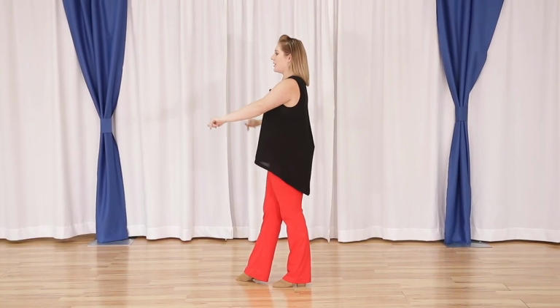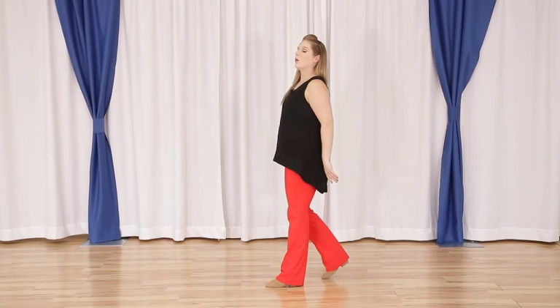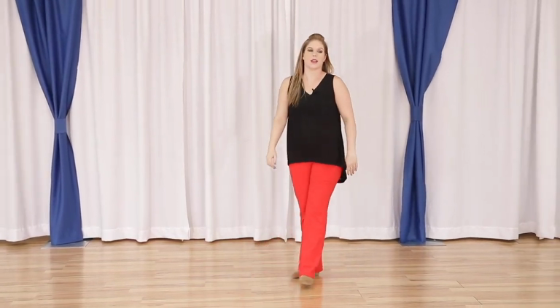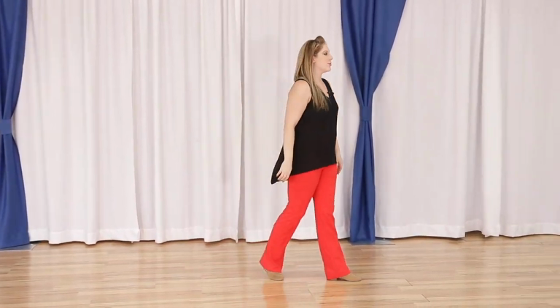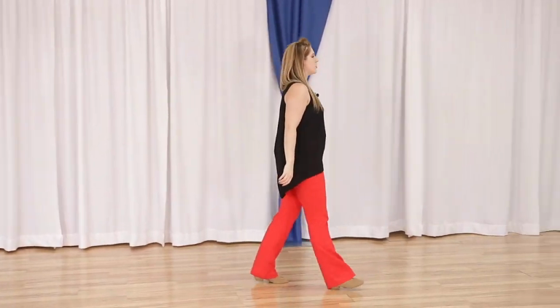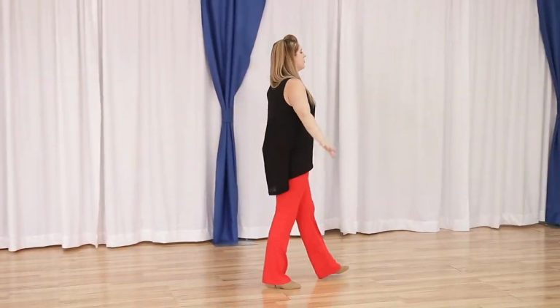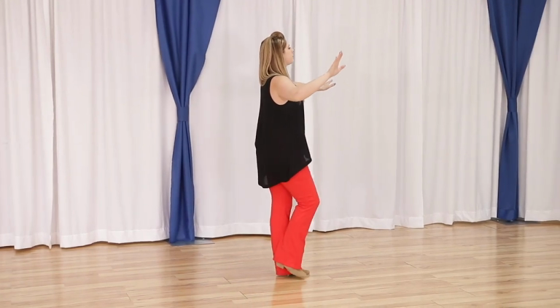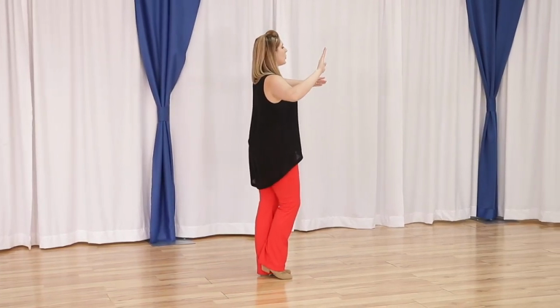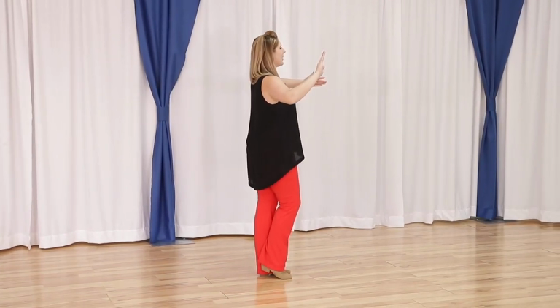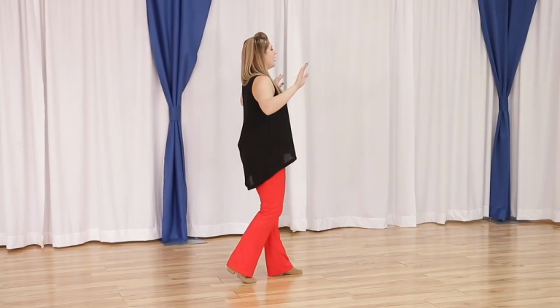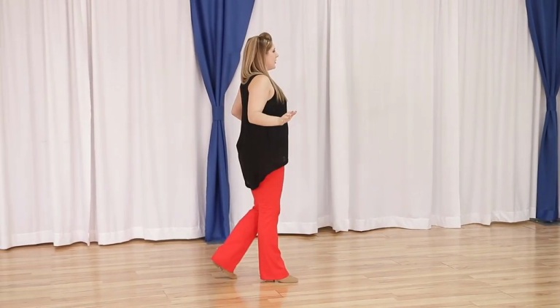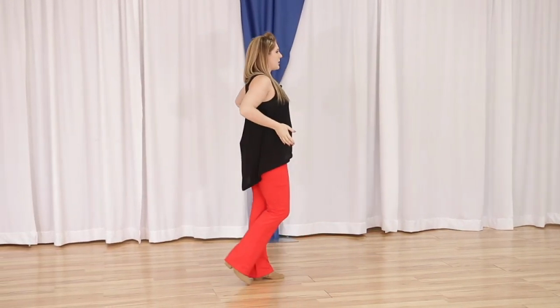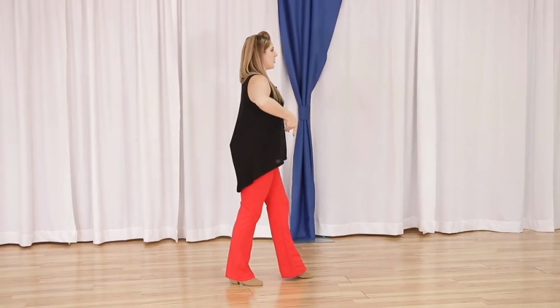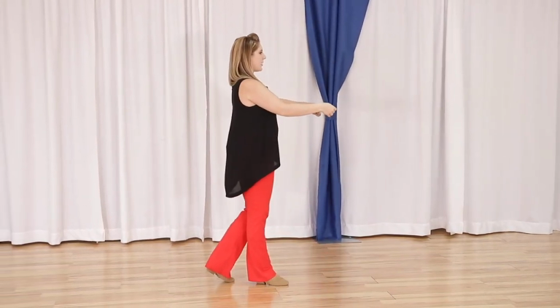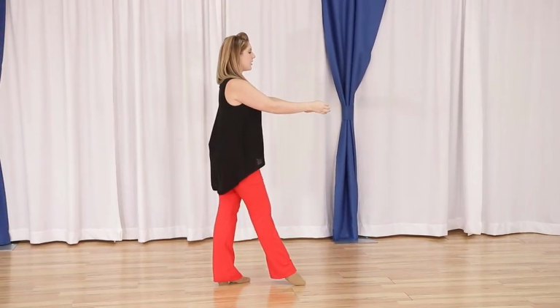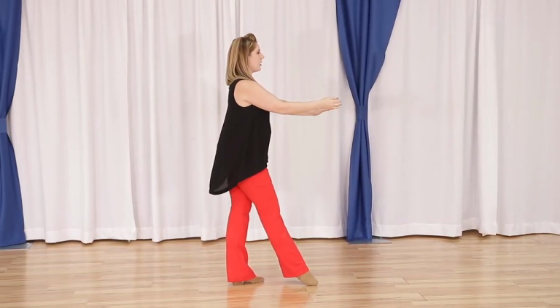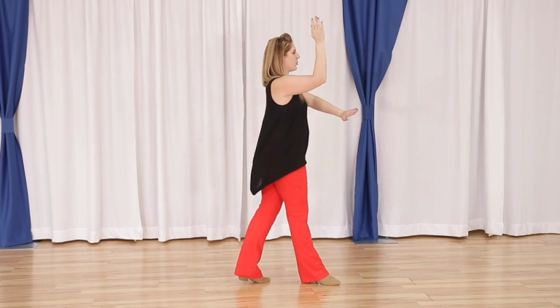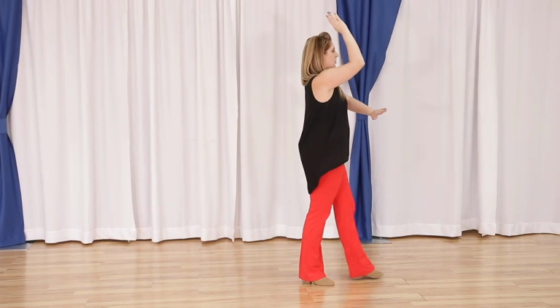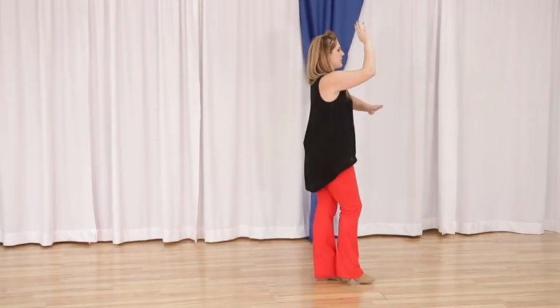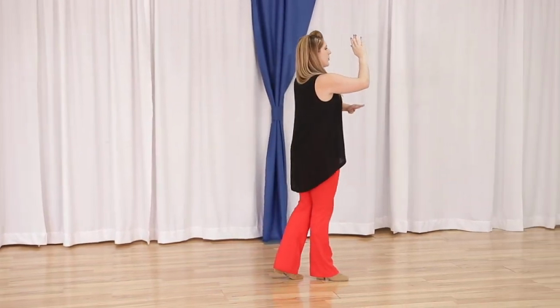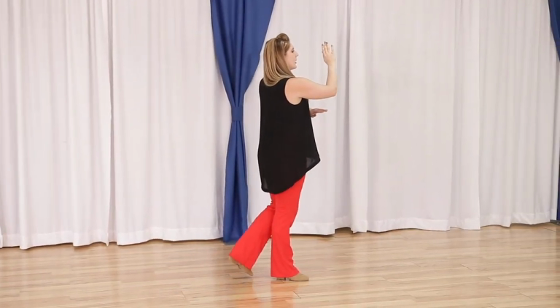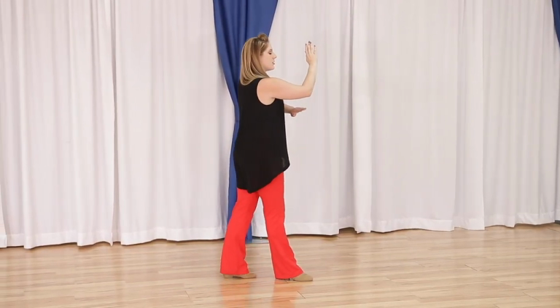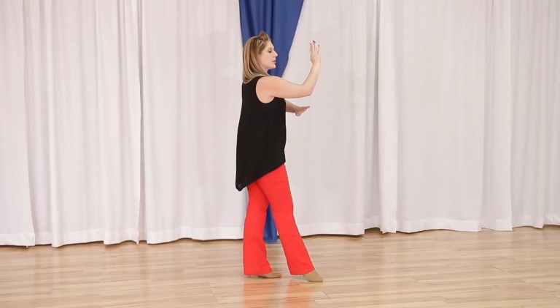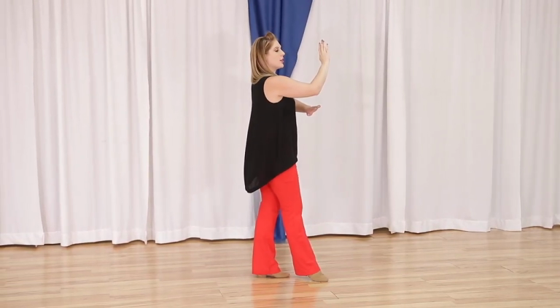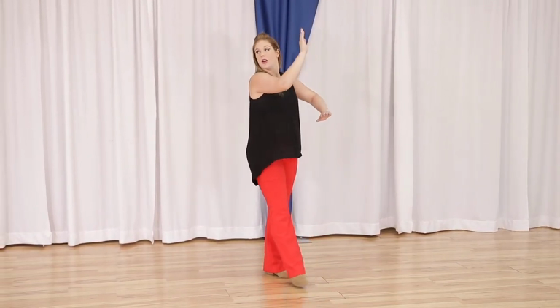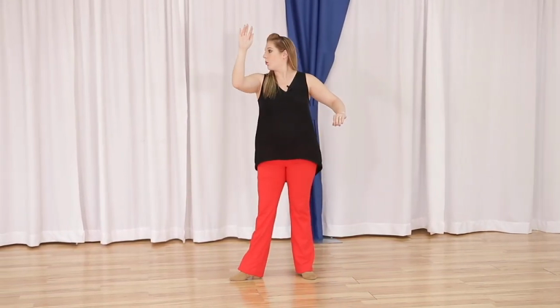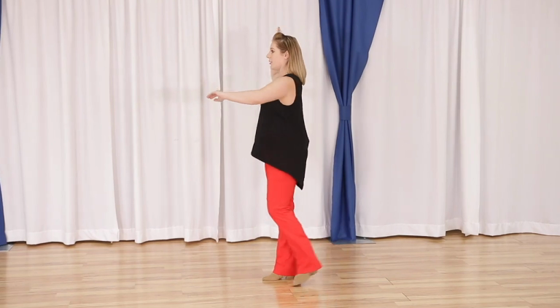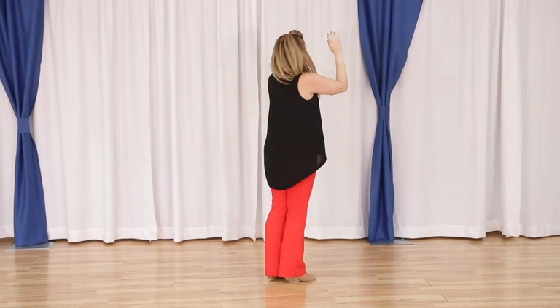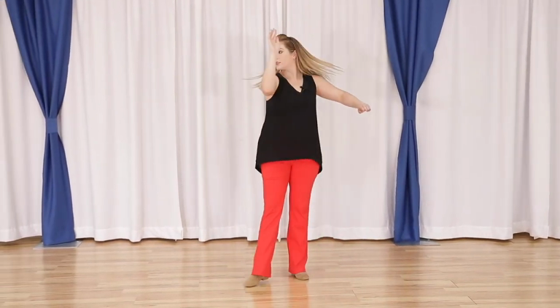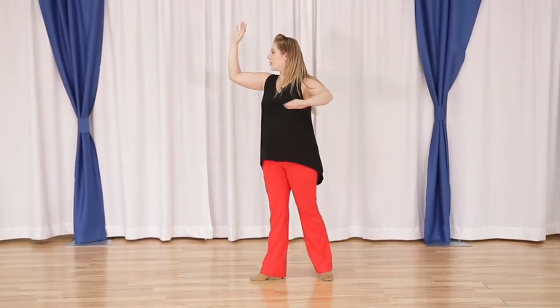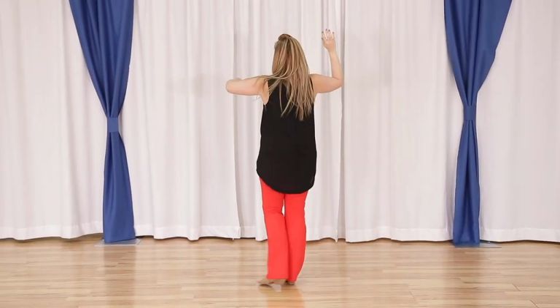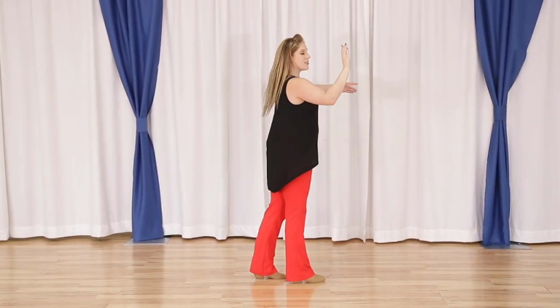One last time from the other direction: quick quick slow back slow, quick quick slow back slow. We're going to turn quick quick slow slow.